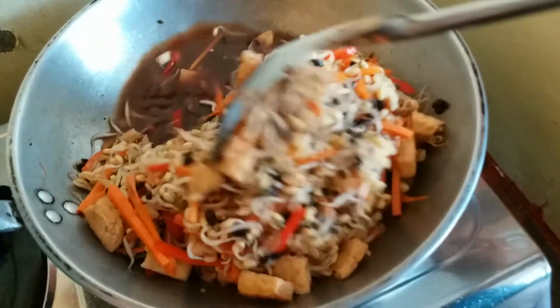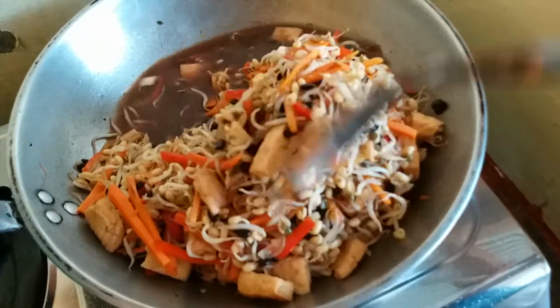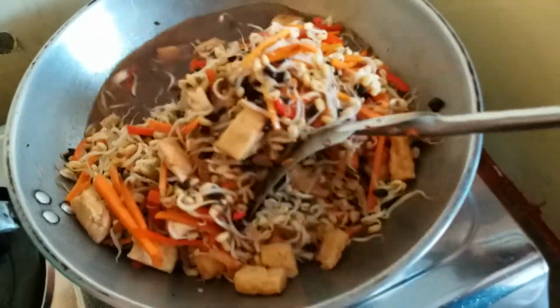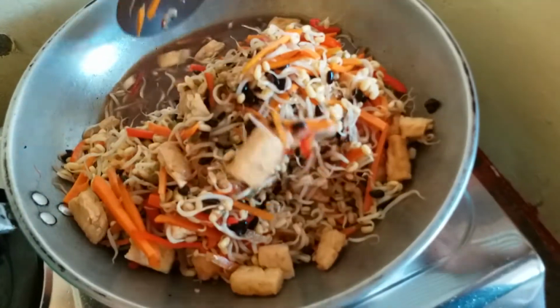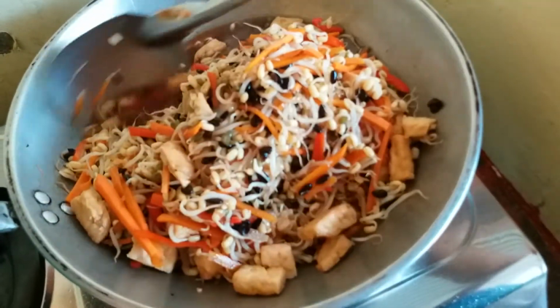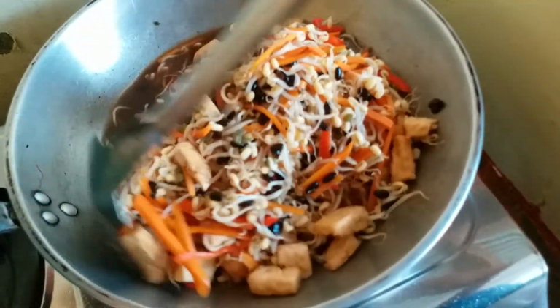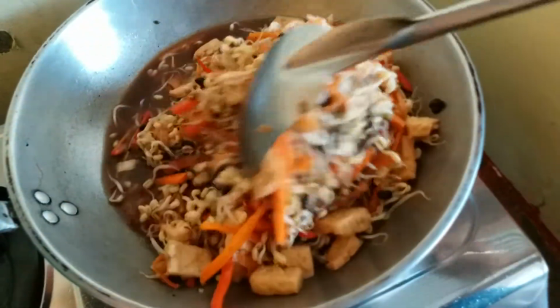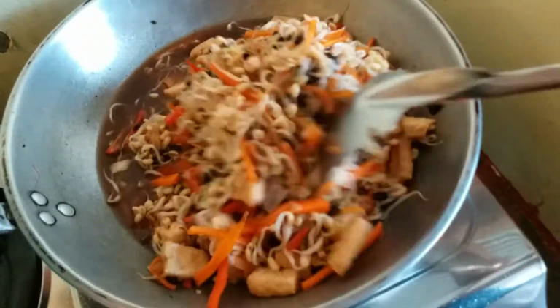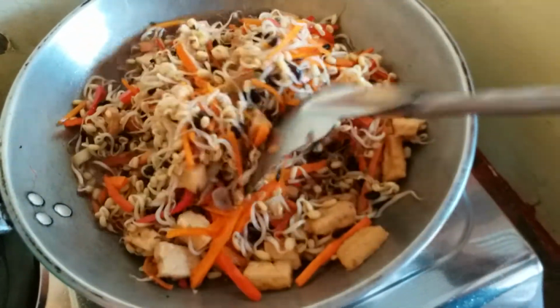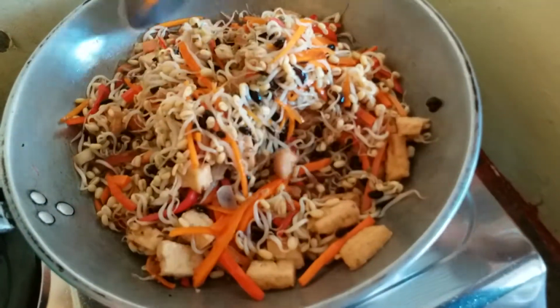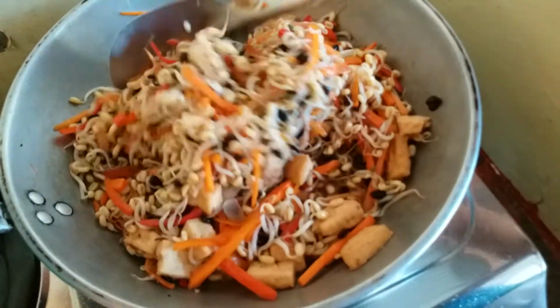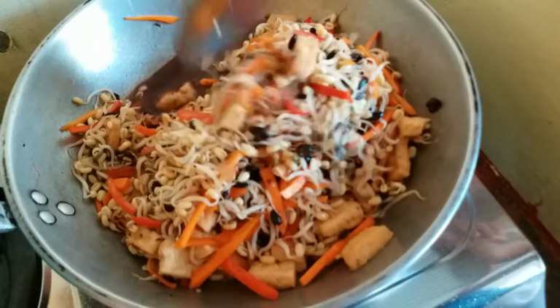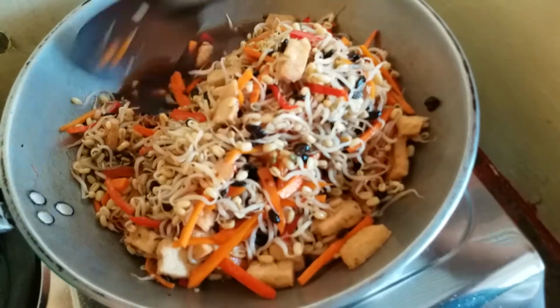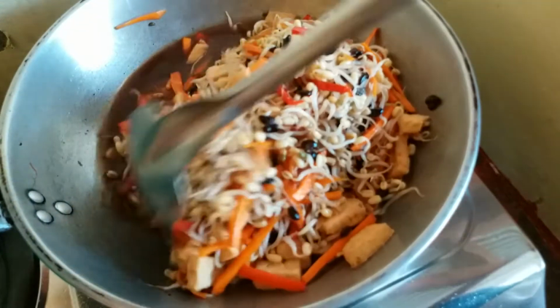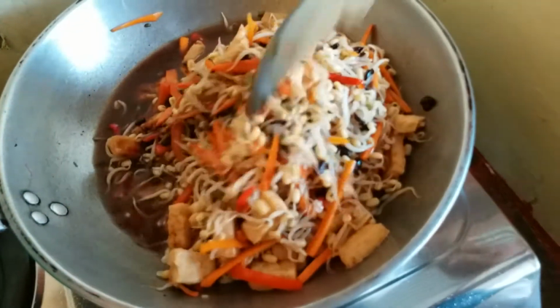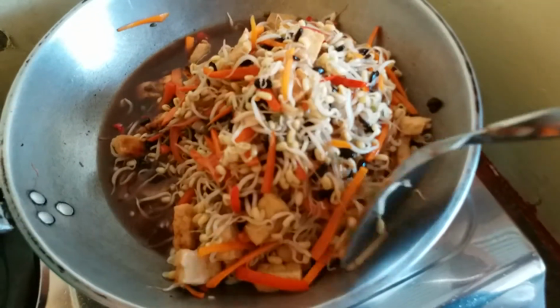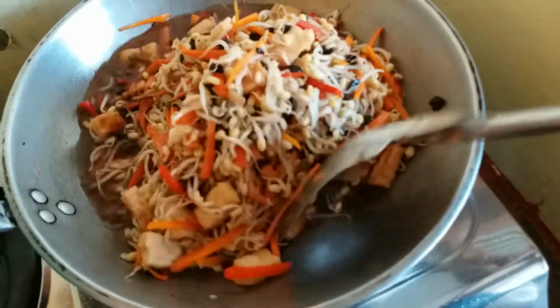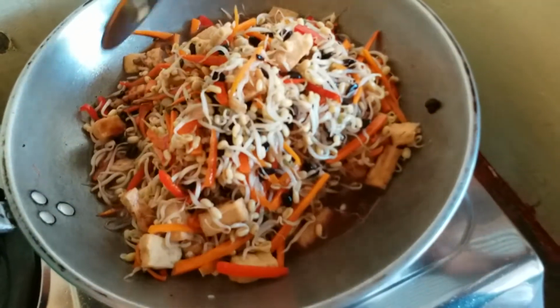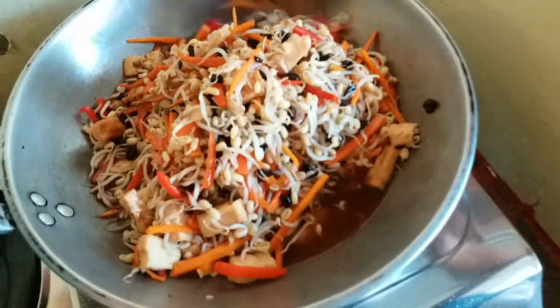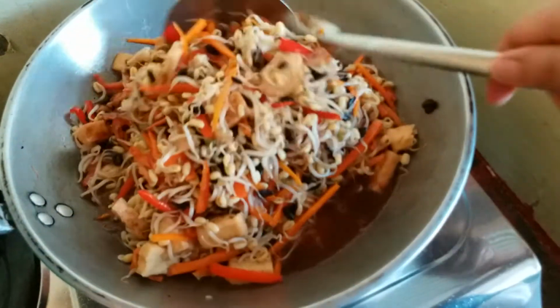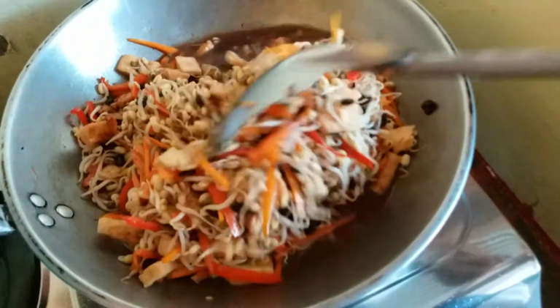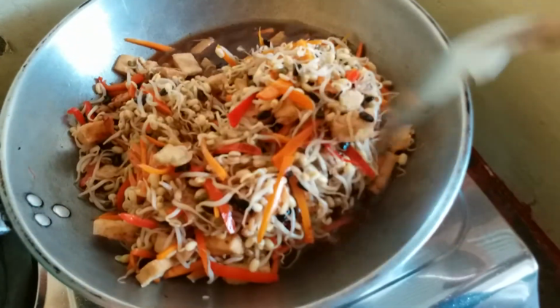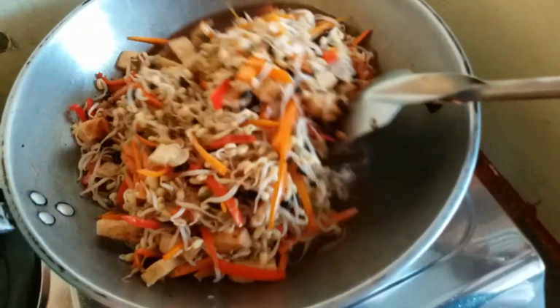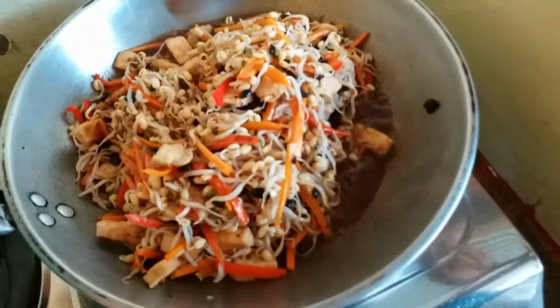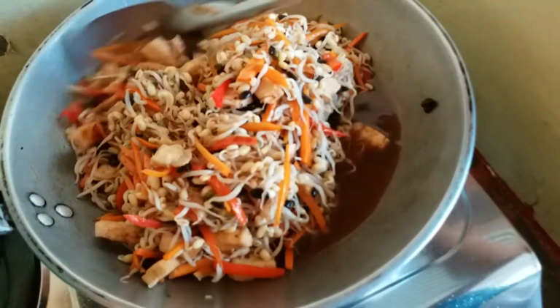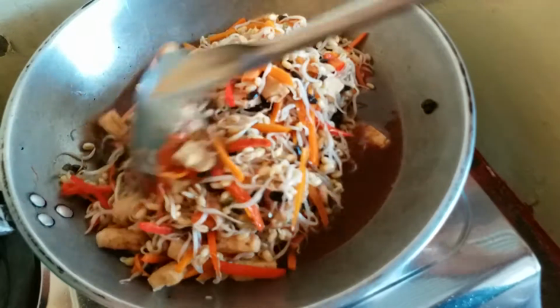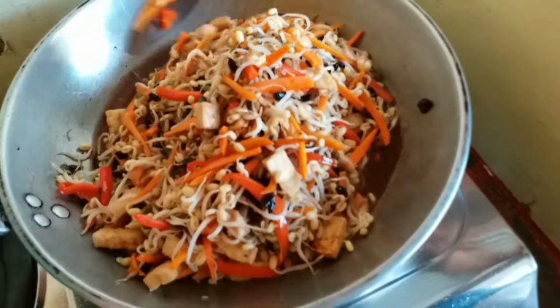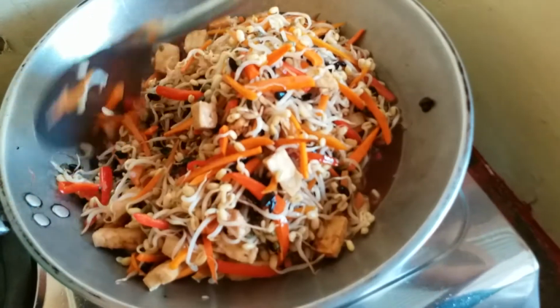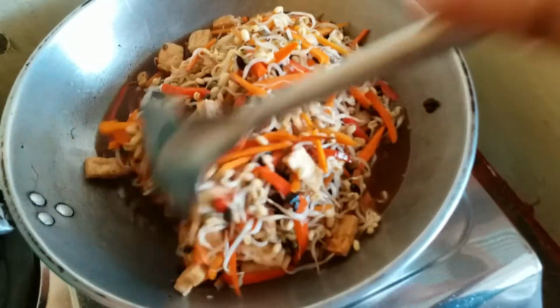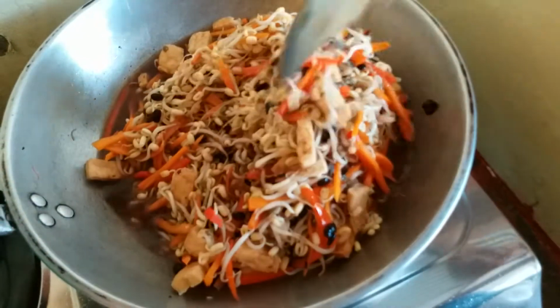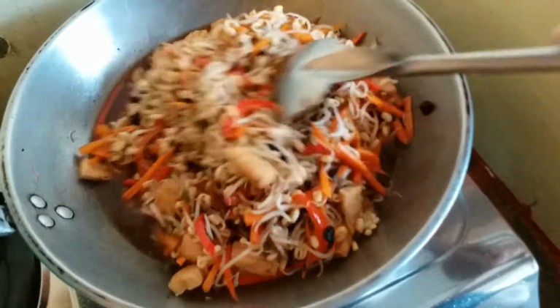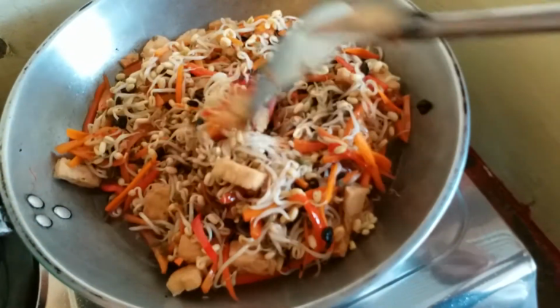This is very healthy food. No meat, no chicken, no anything. Just vegetables and tofu.